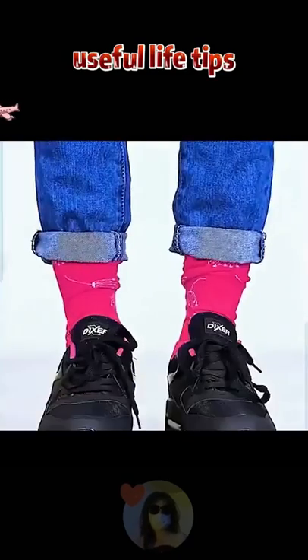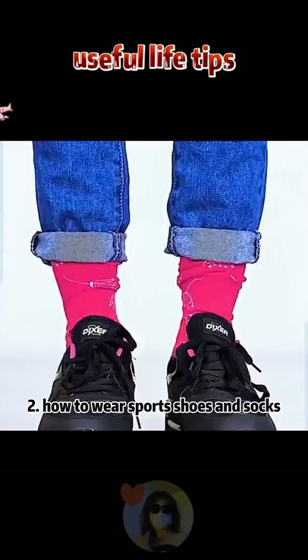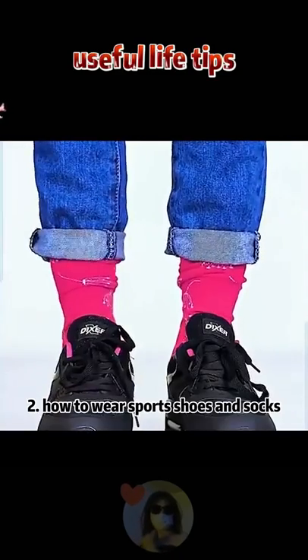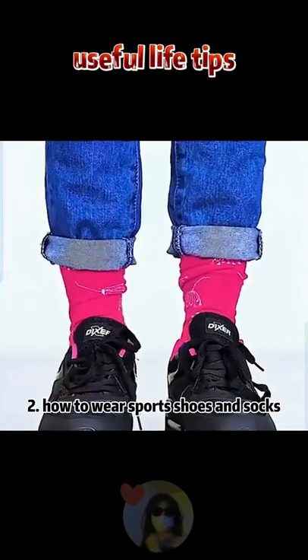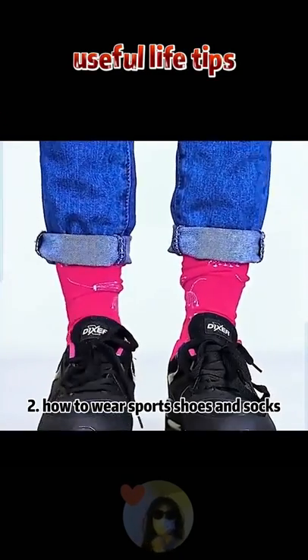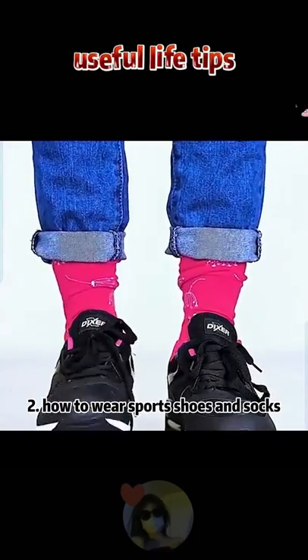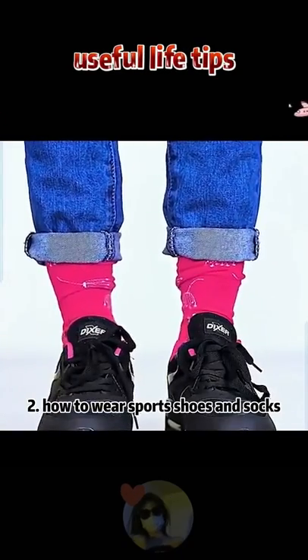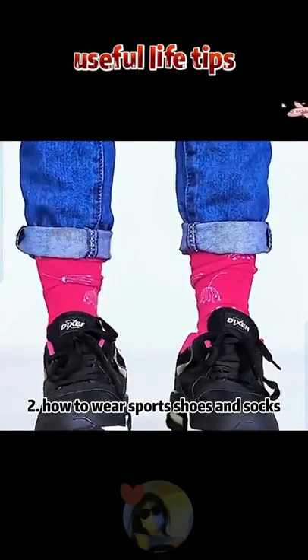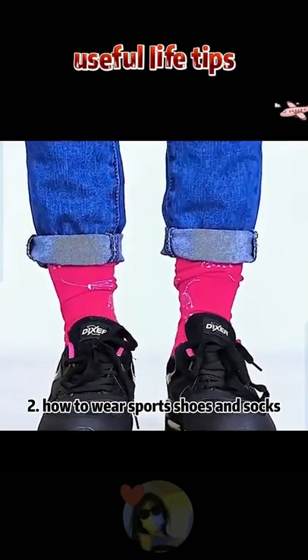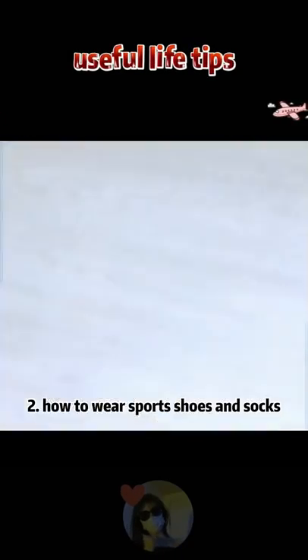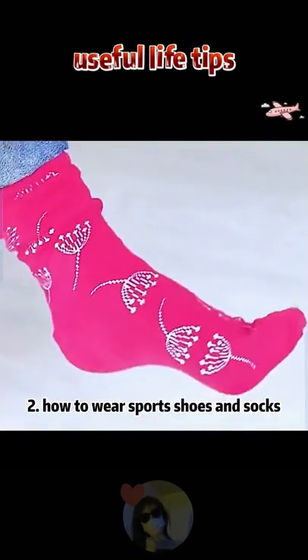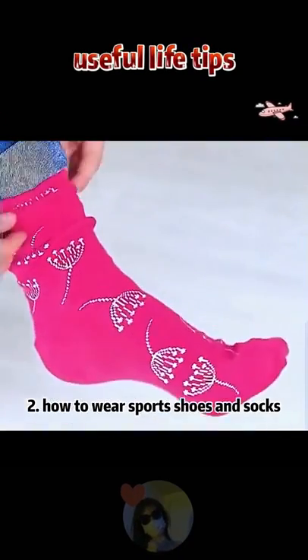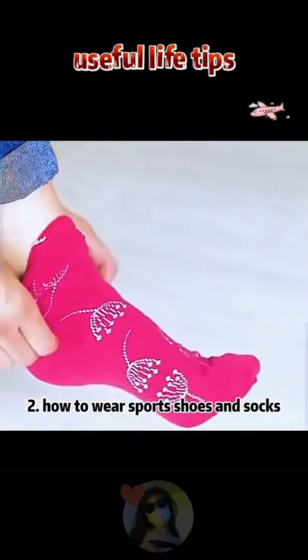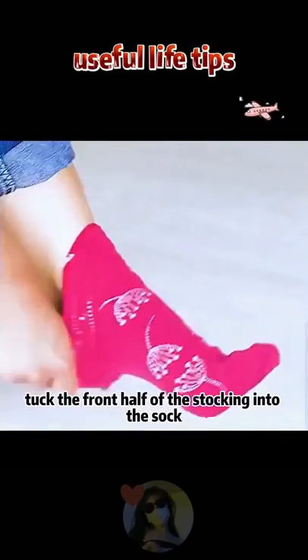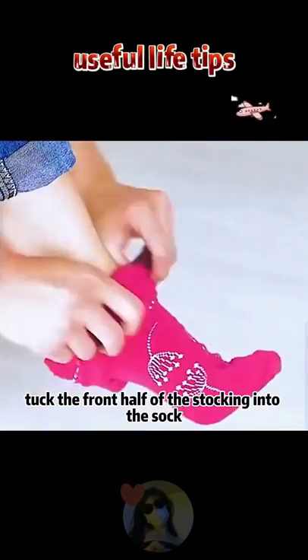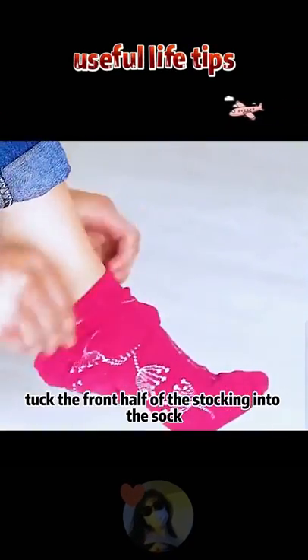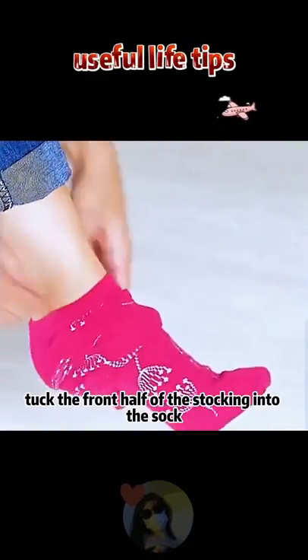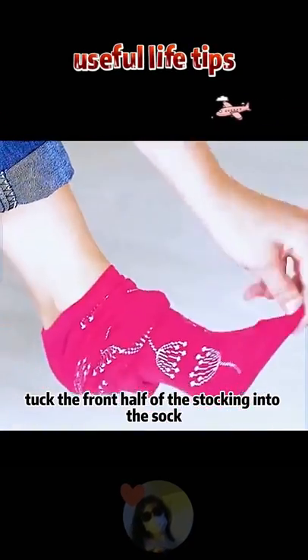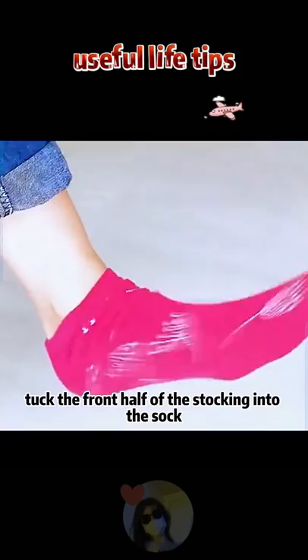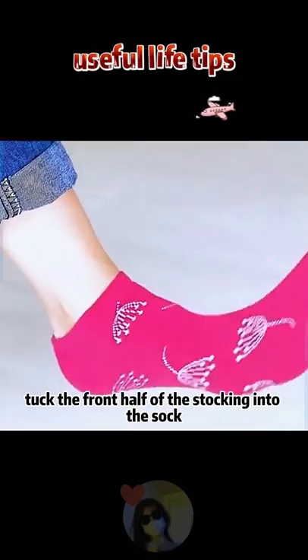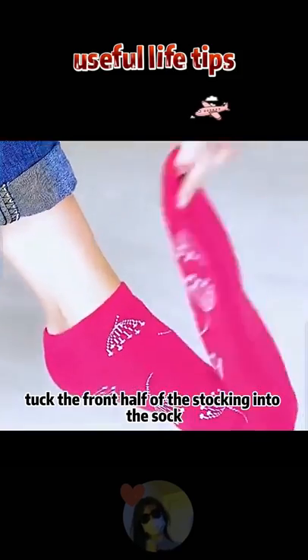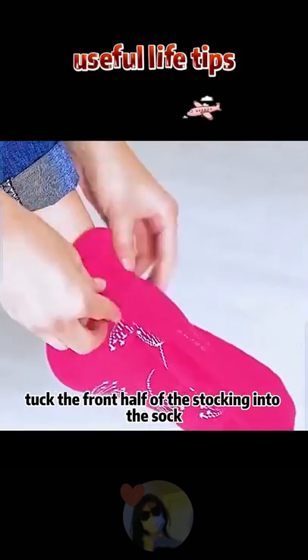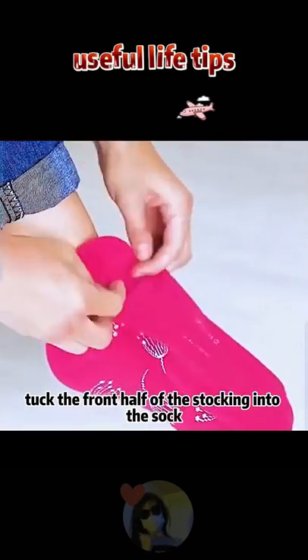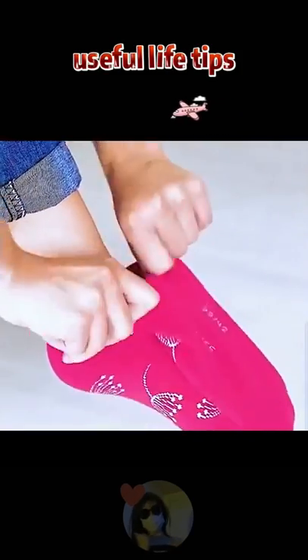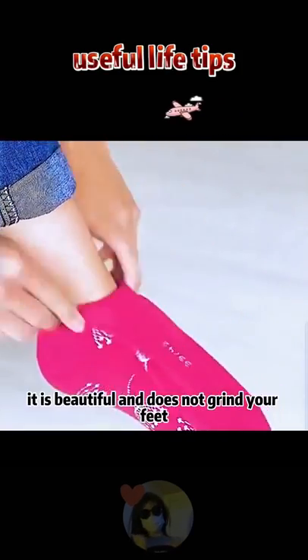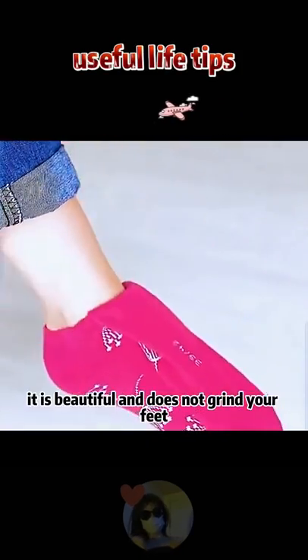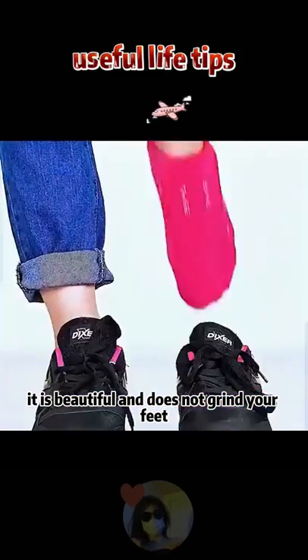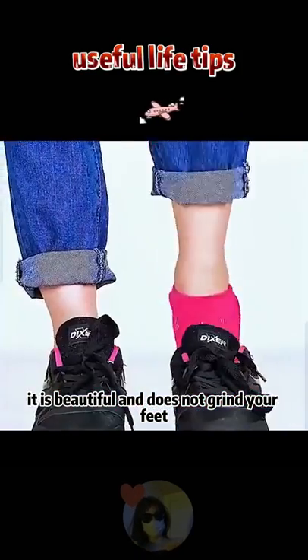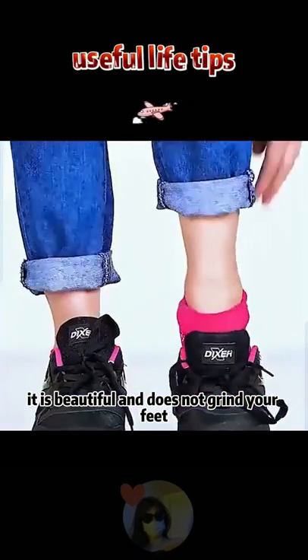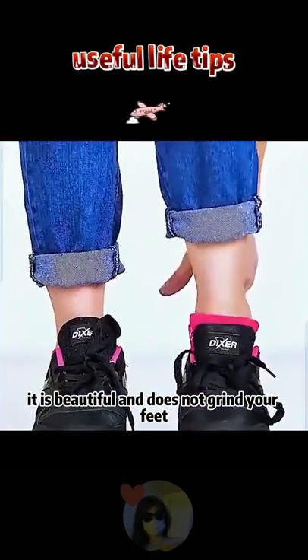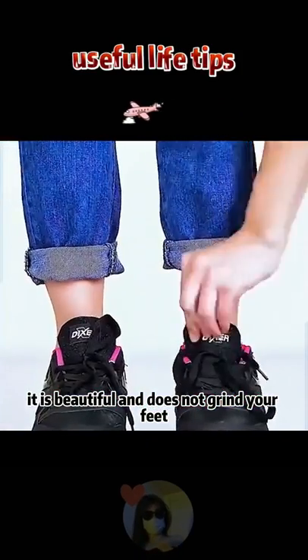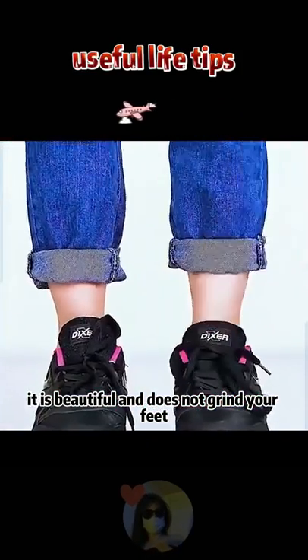2. How to wear sports shoes and socks. Tuck the front half of the stocking into the sock — it is beautiful and does not grind your feet.